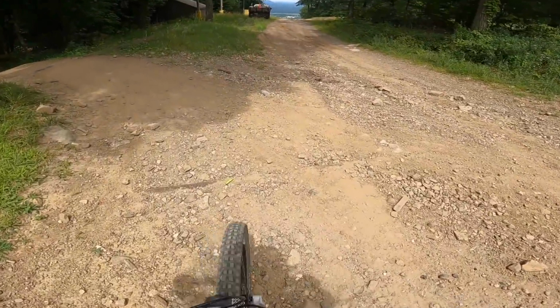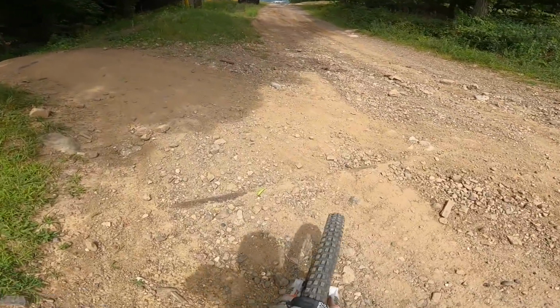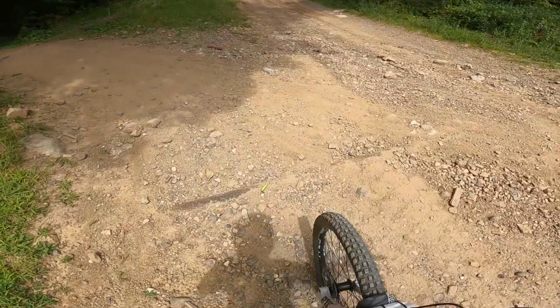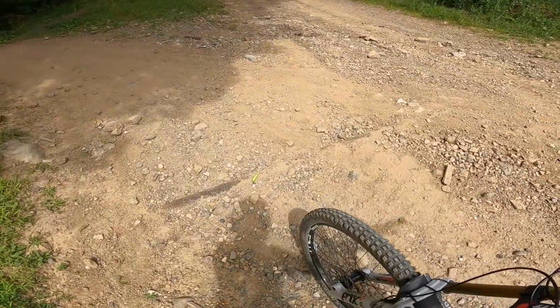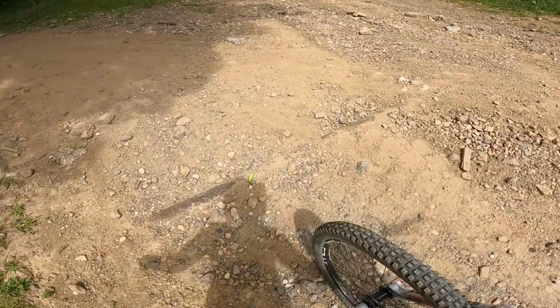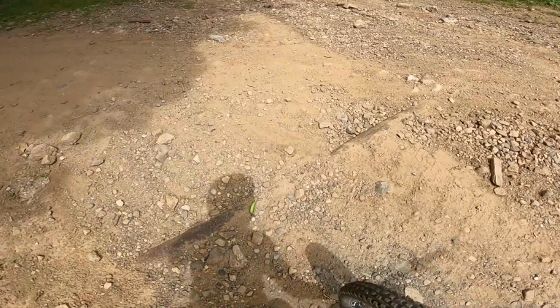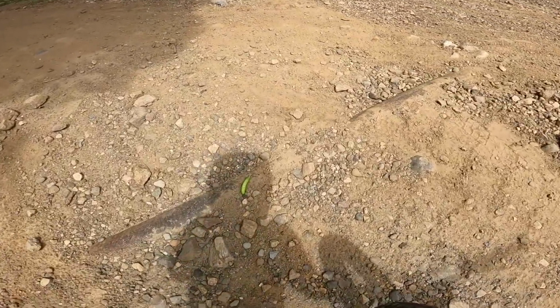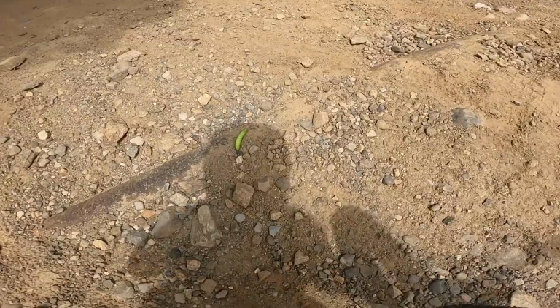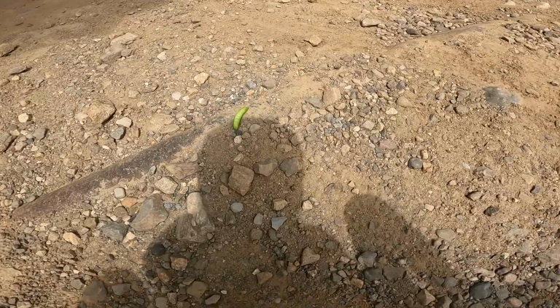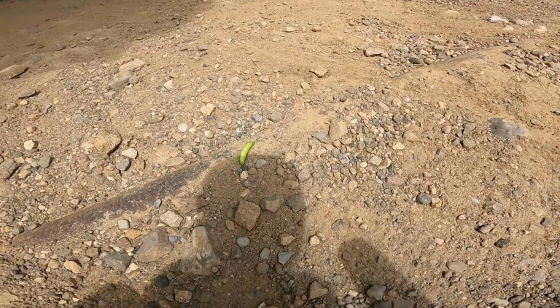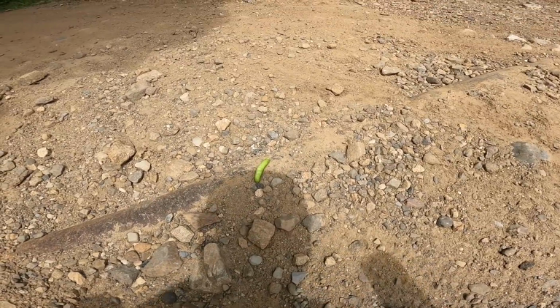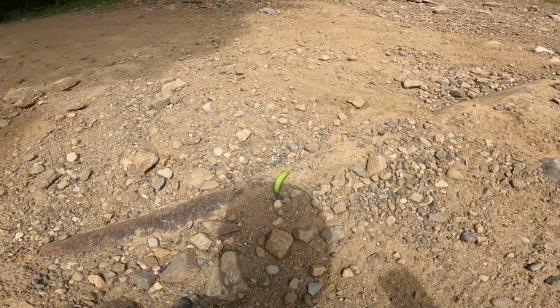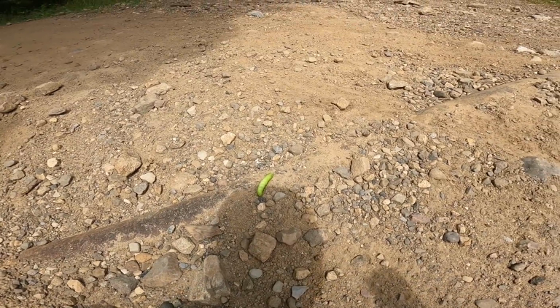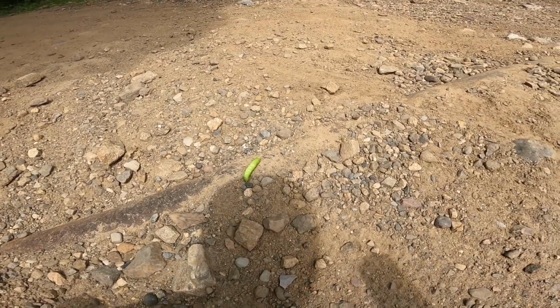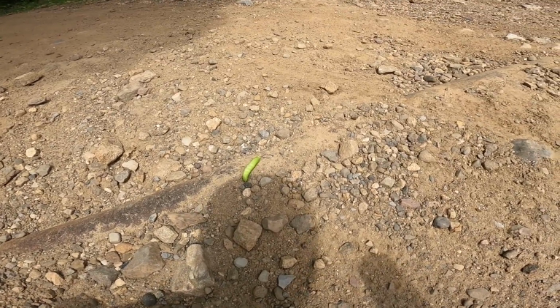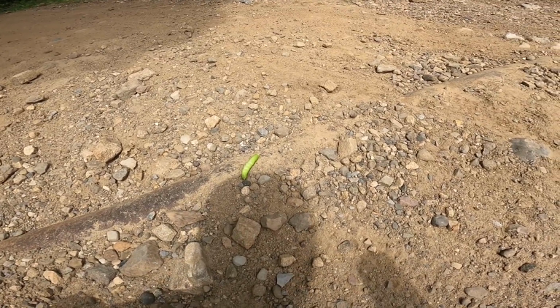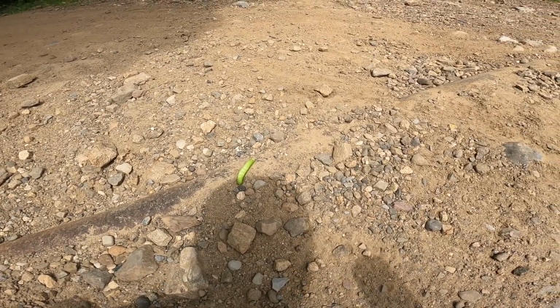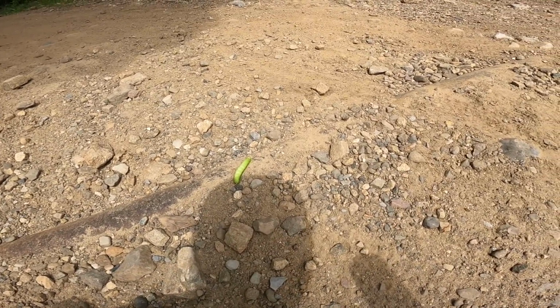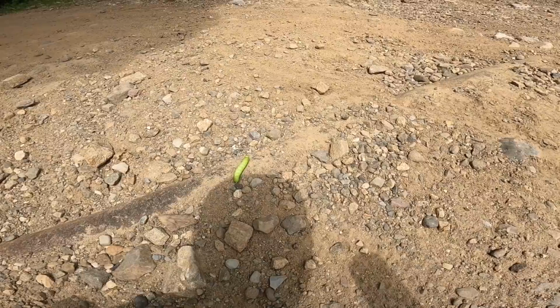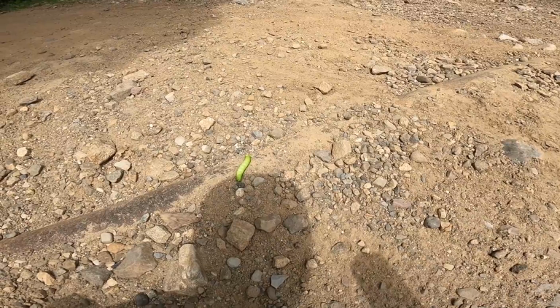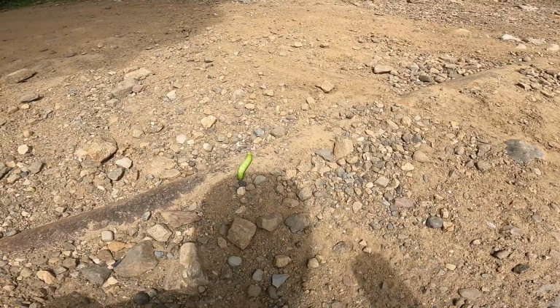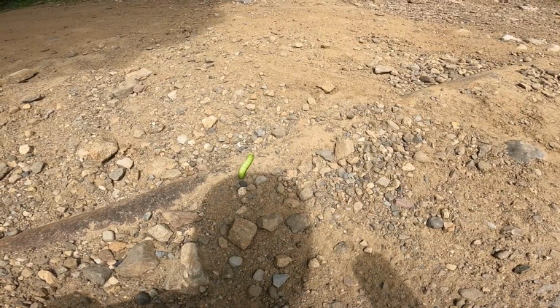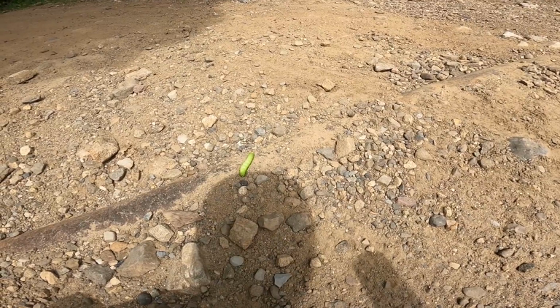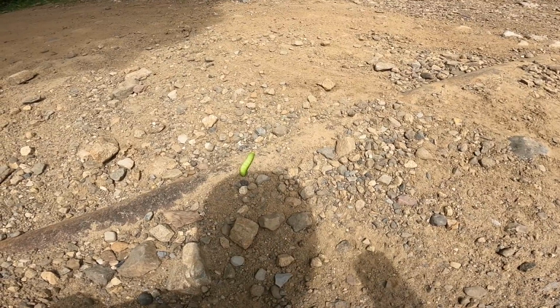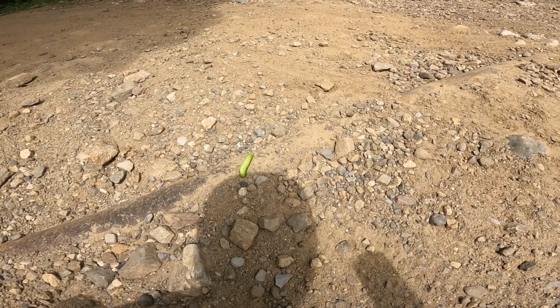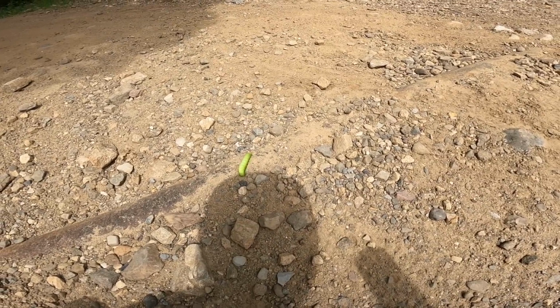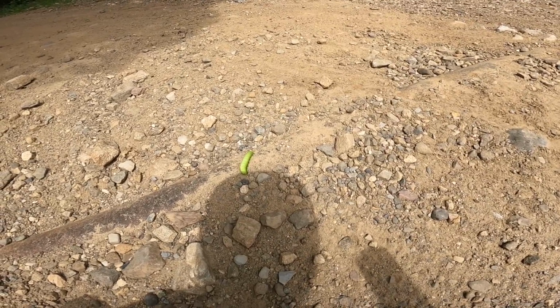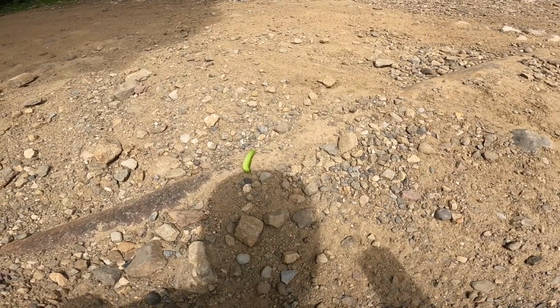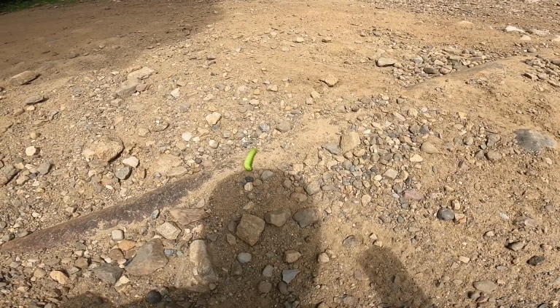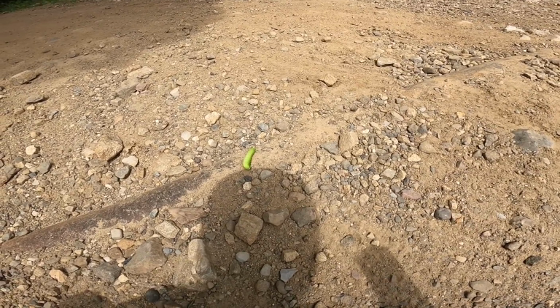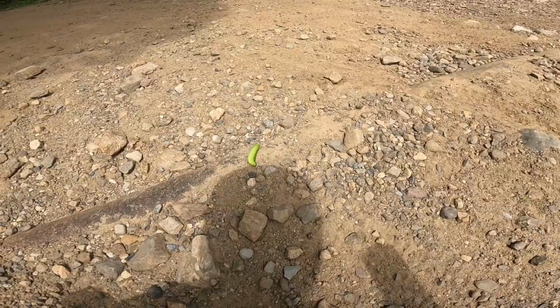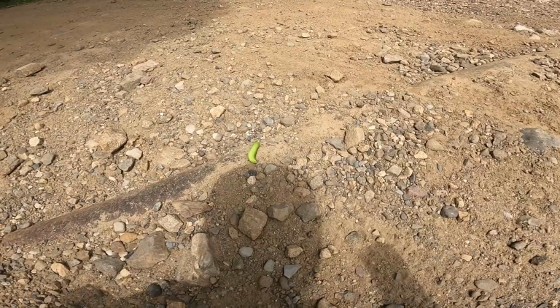I've never seen this before. Look at it. Hopefully you guys can see it. It's huge. So weird. Cool. Poor little guy. Gotta get off the trail.